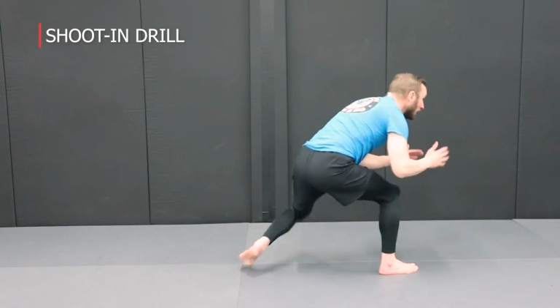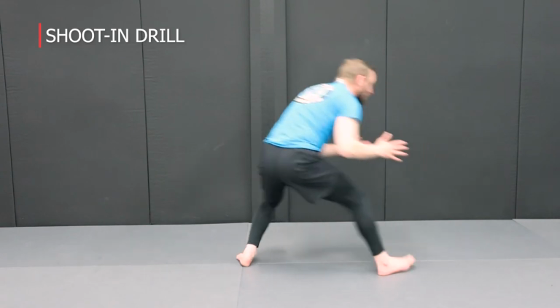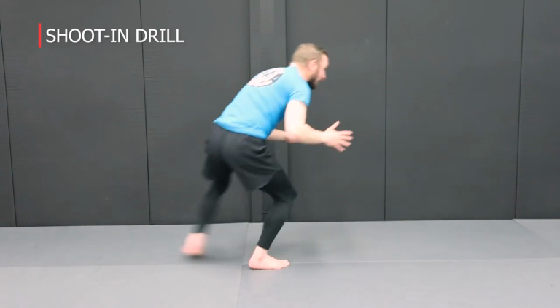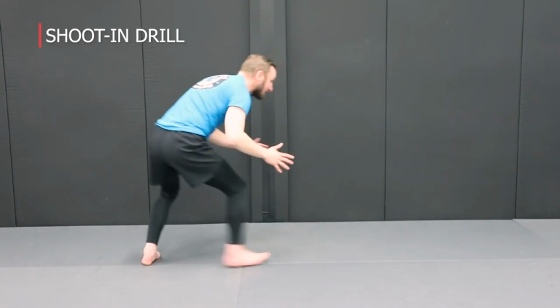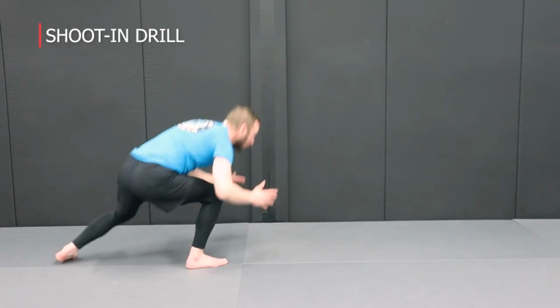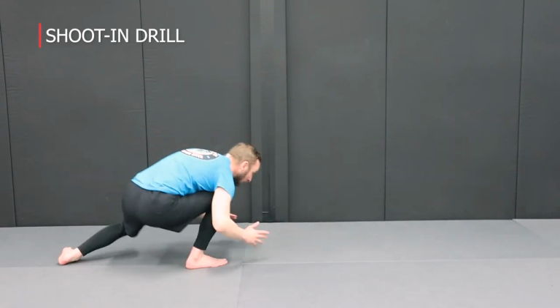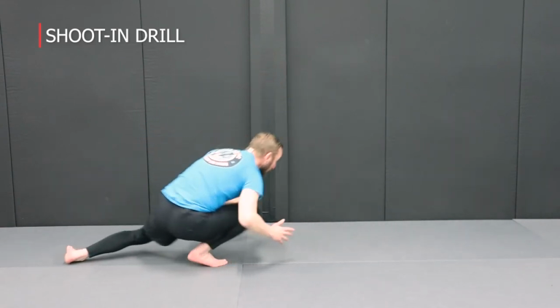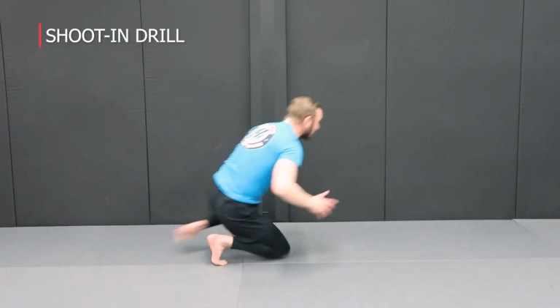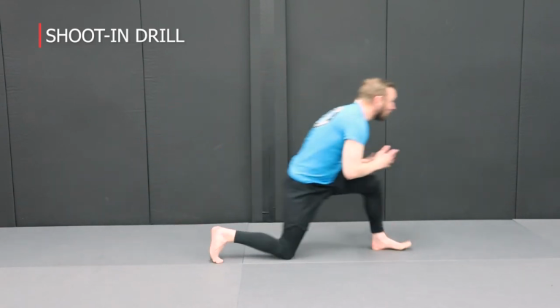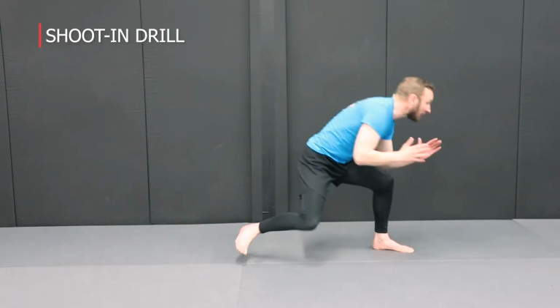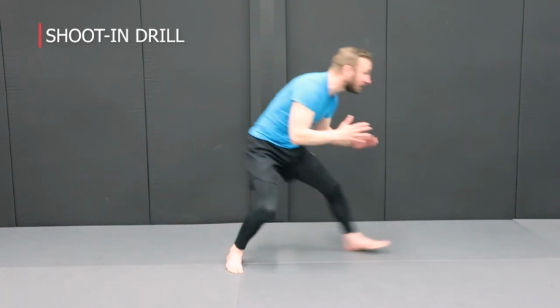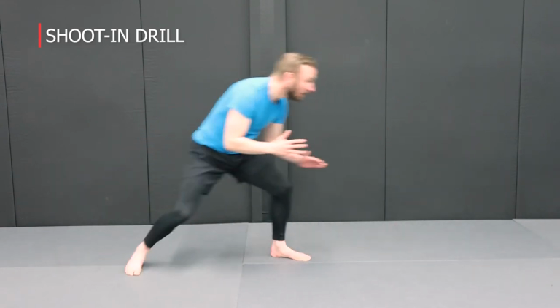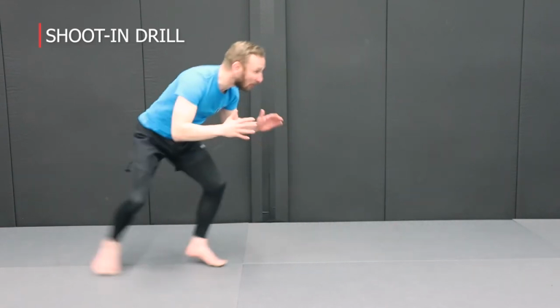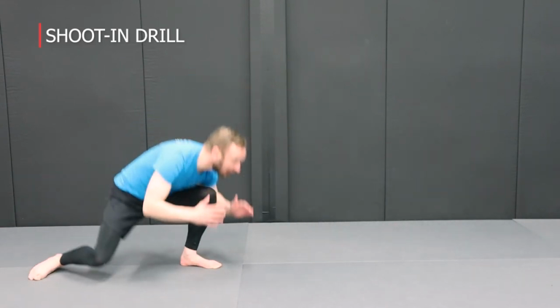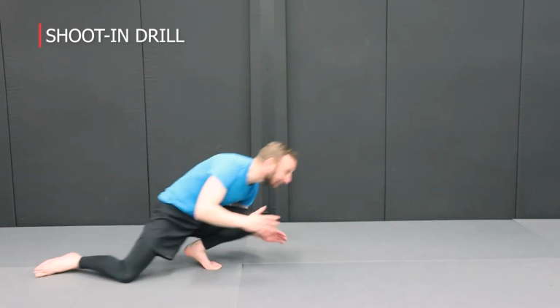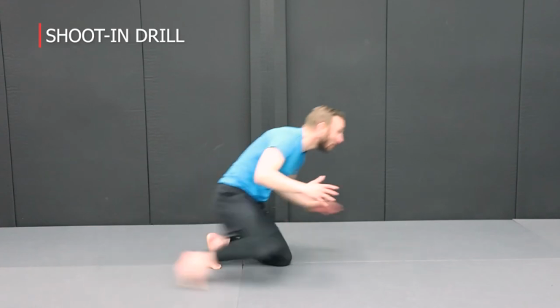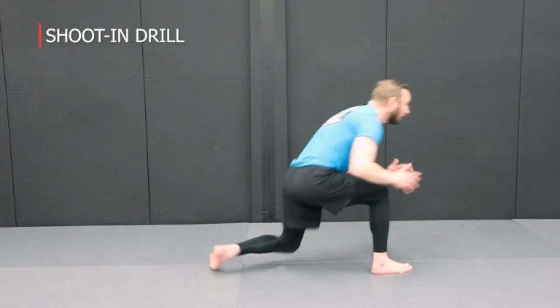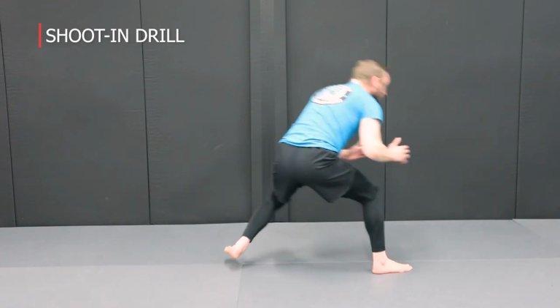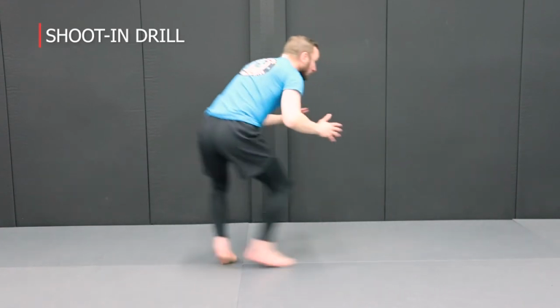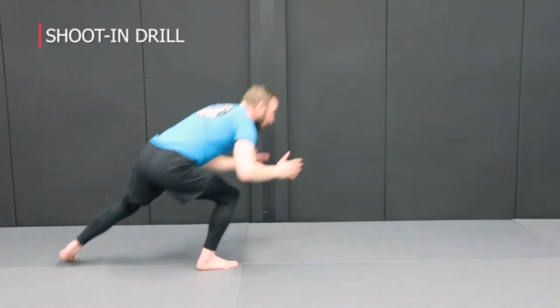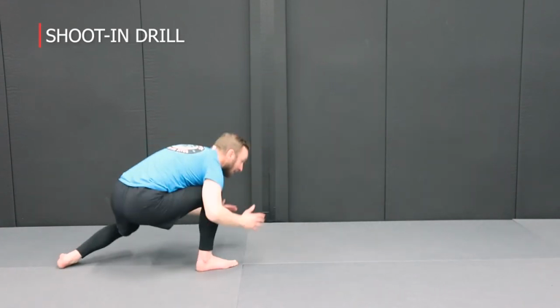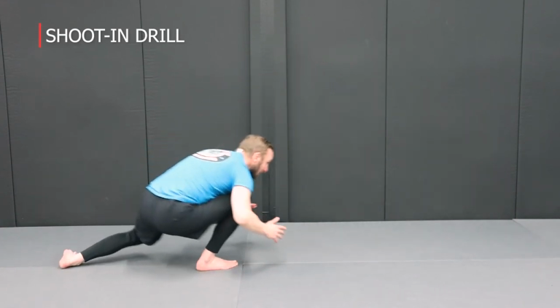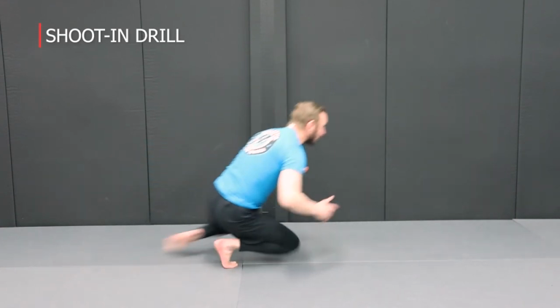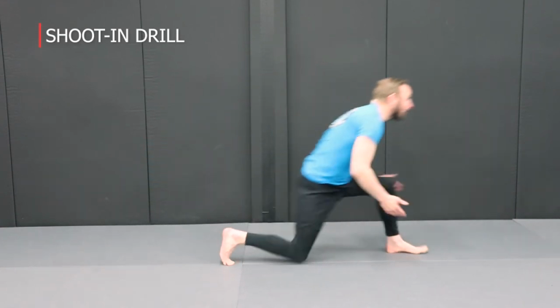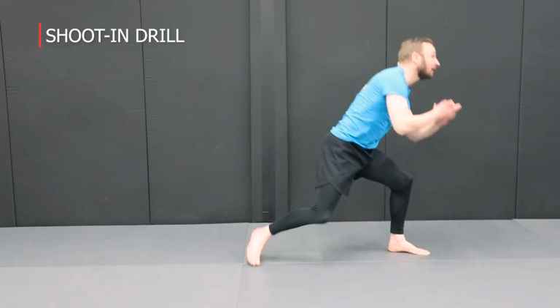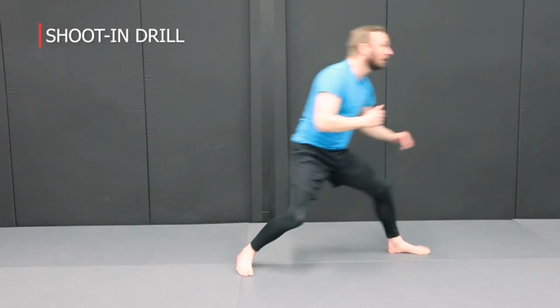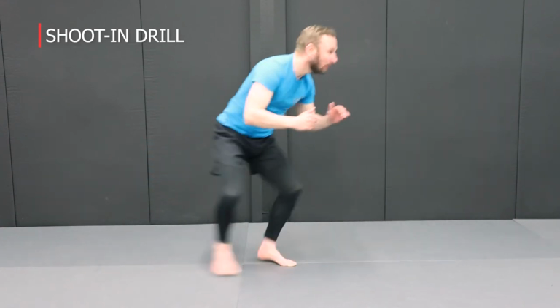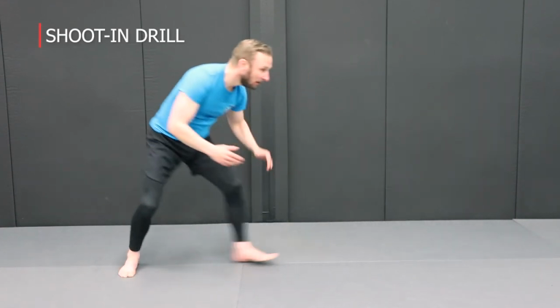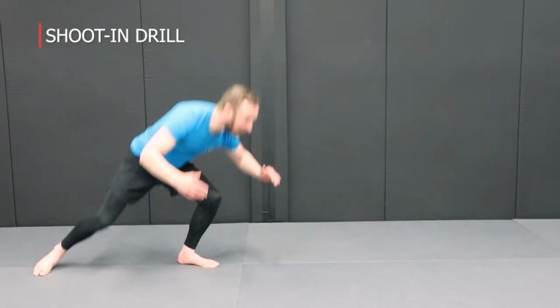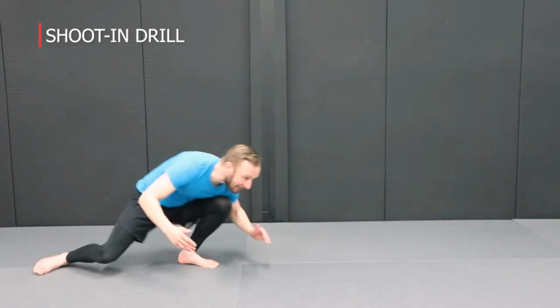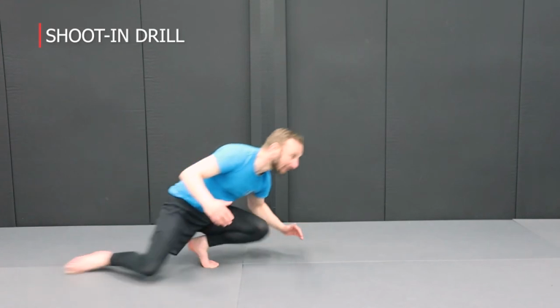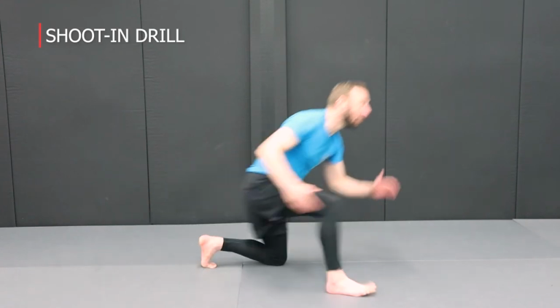Keep the stance nice and low as you penetrate. On the penetration step, change levels and penetrate. We can also add in a little lift.